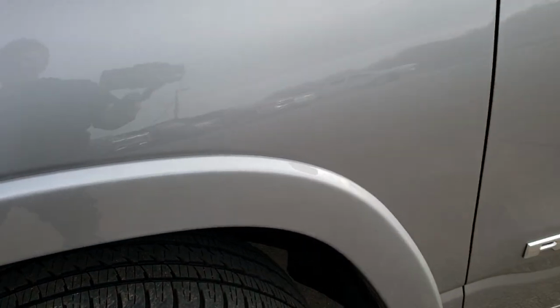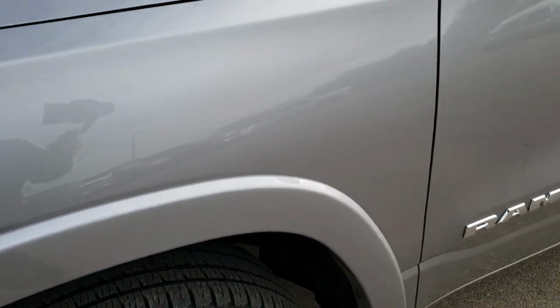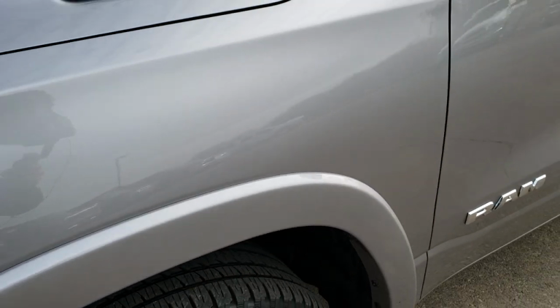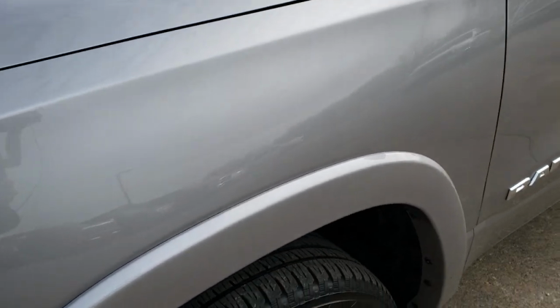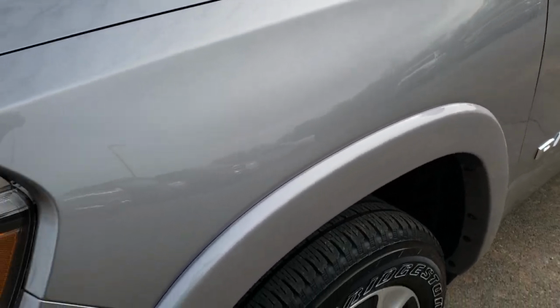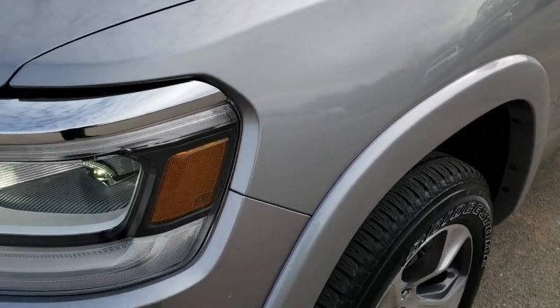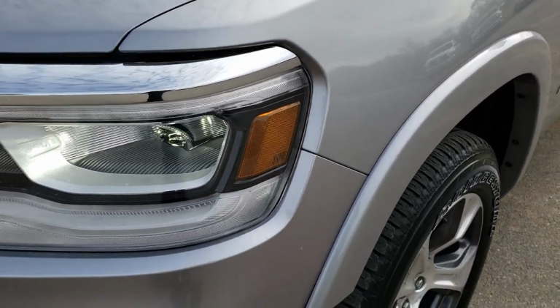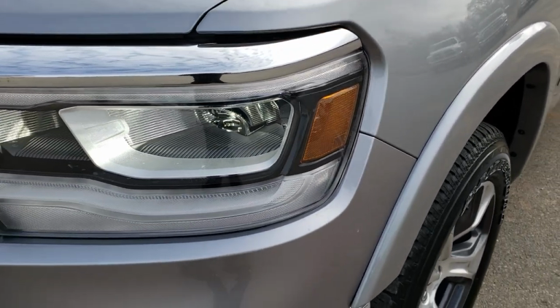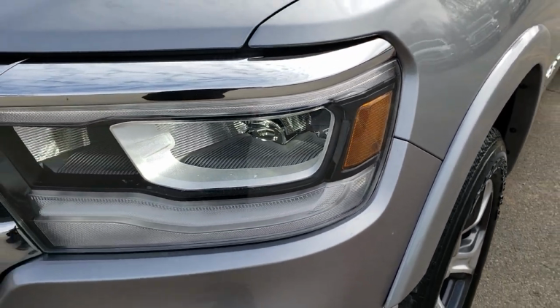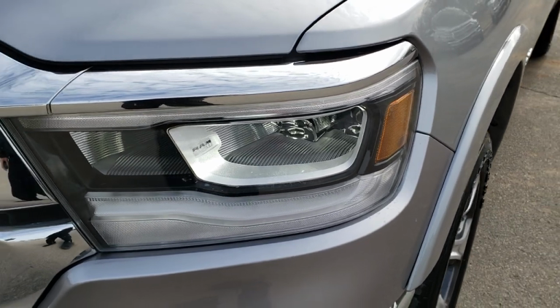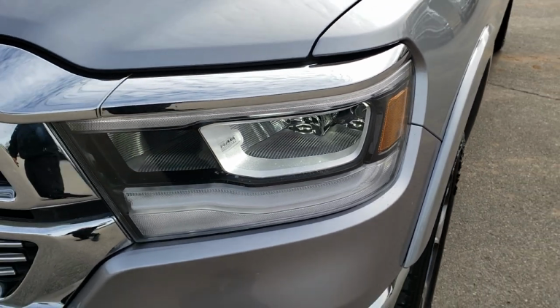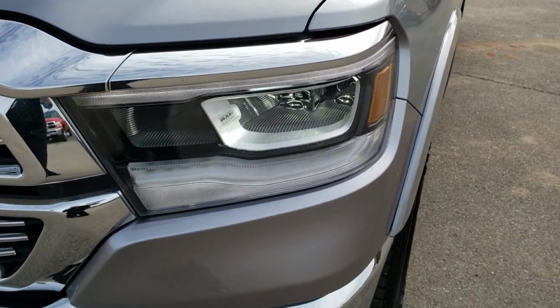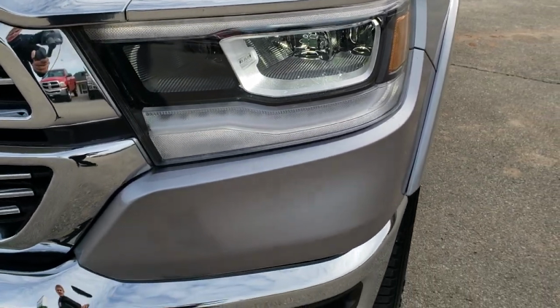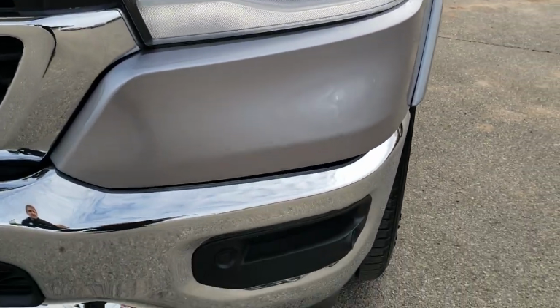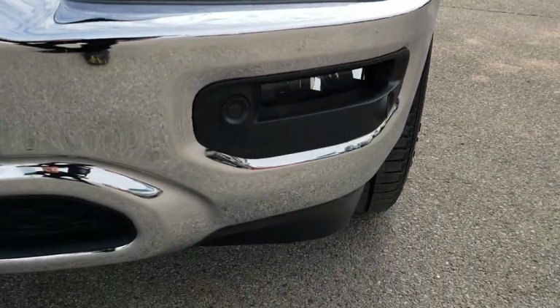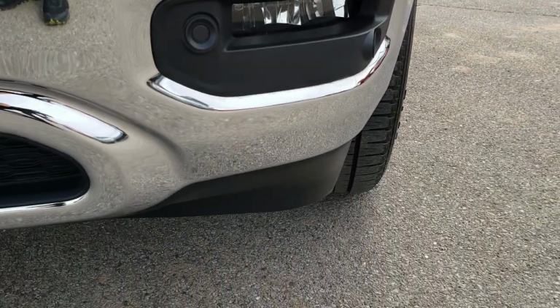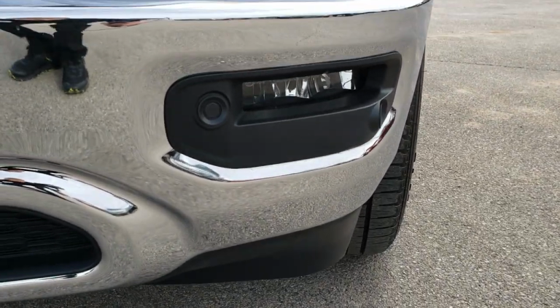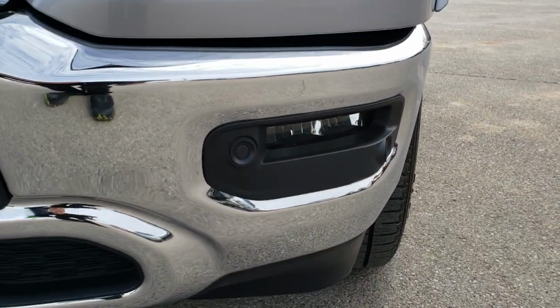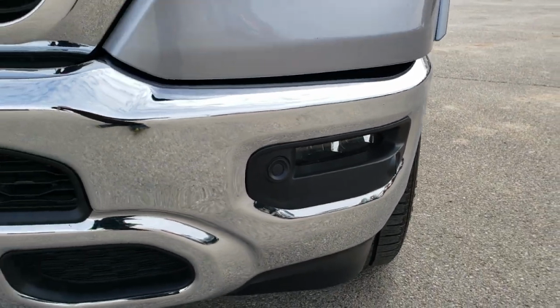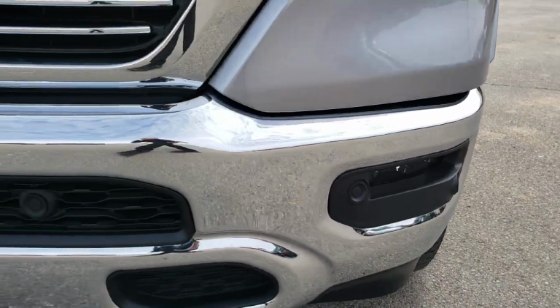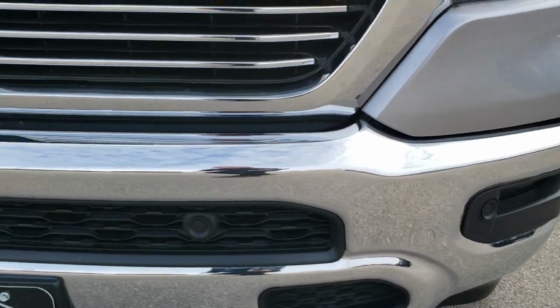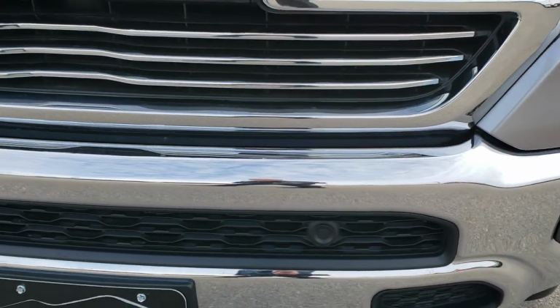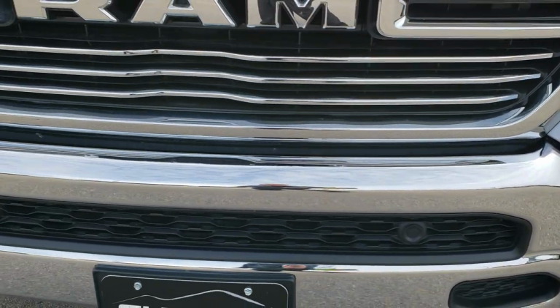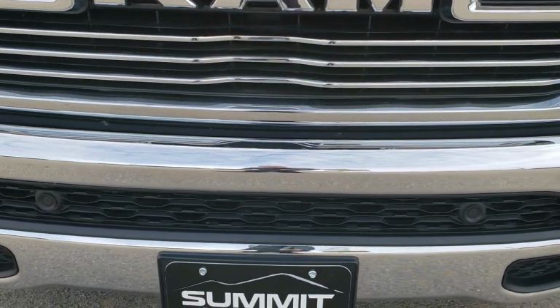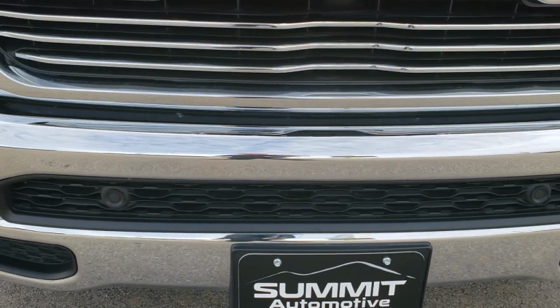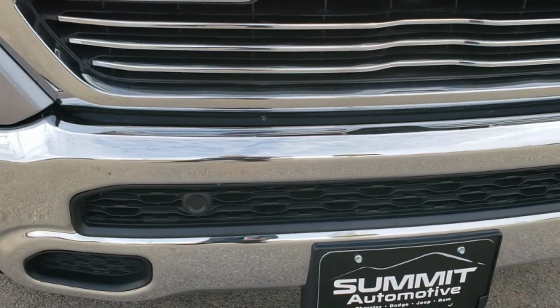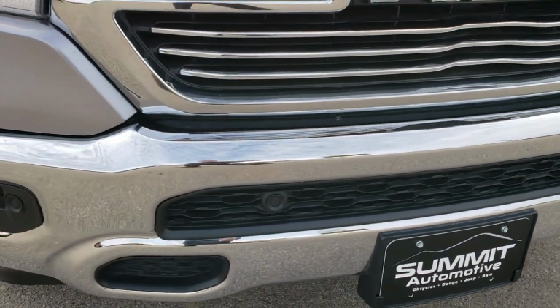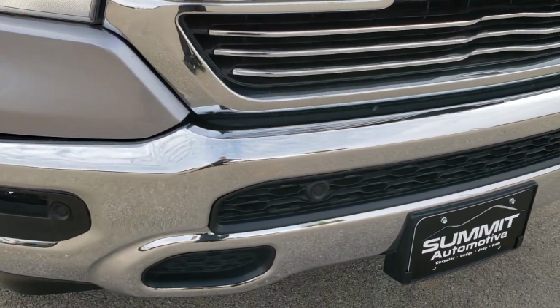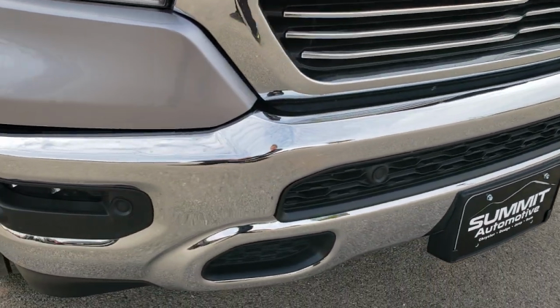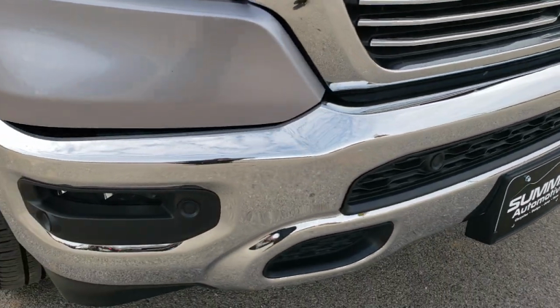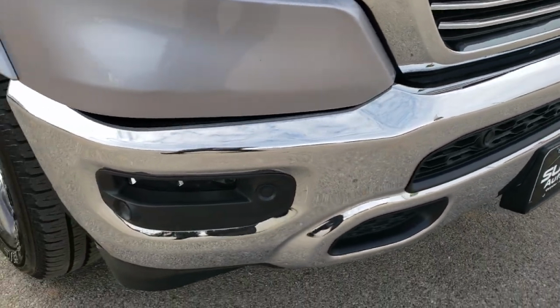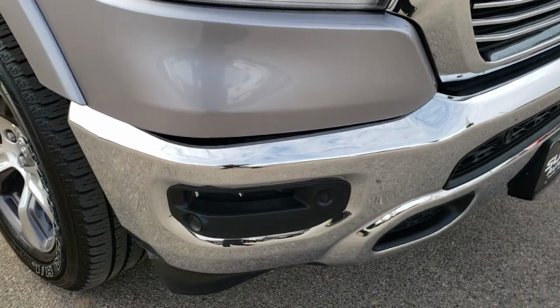Didn't see any dents or dings on the front fender. It does have the LED lighting group which gives you the LED headlamps, LED running lights, and the LED fog lamps. You can see it has the front bumper sensors. No dents or dings on that.